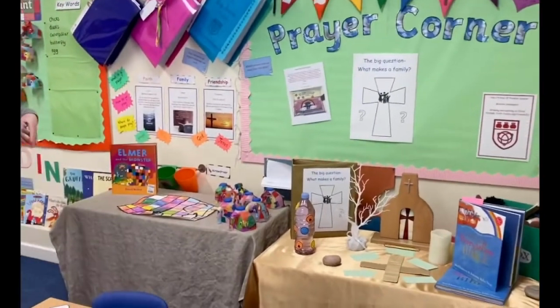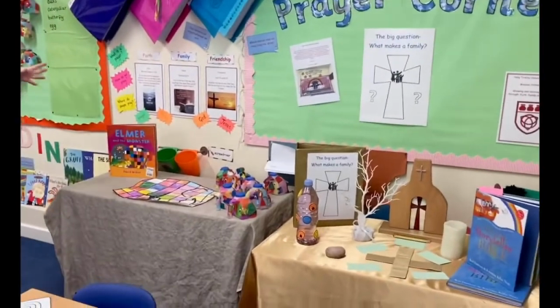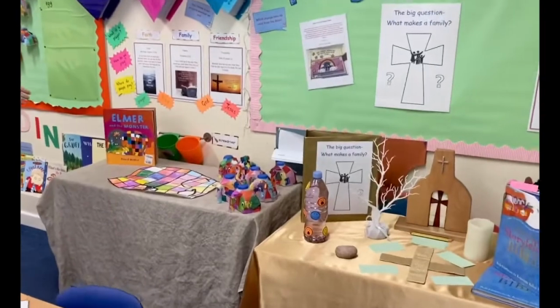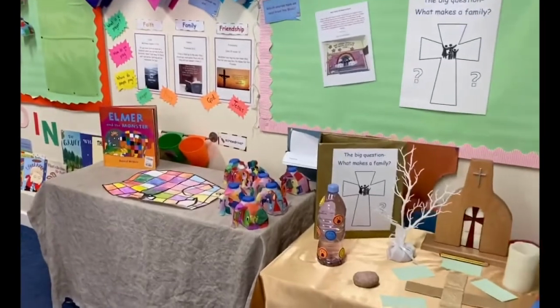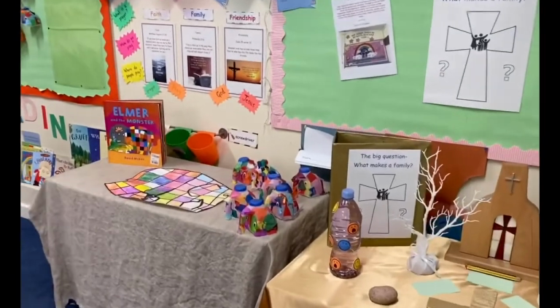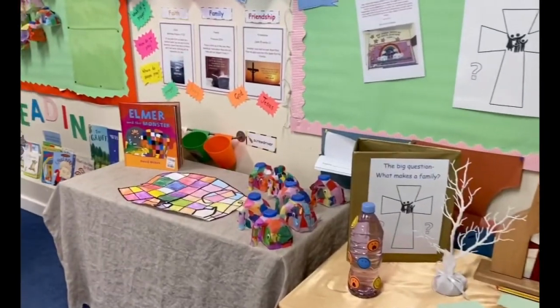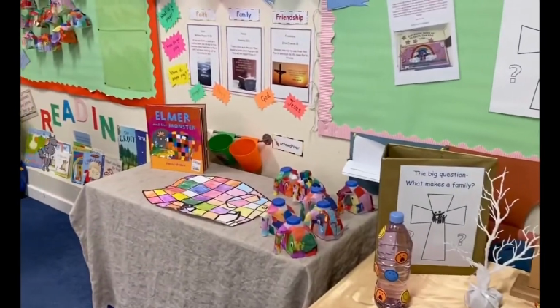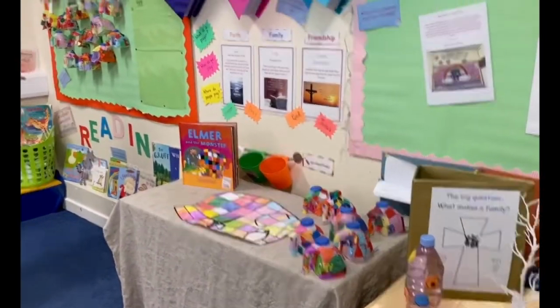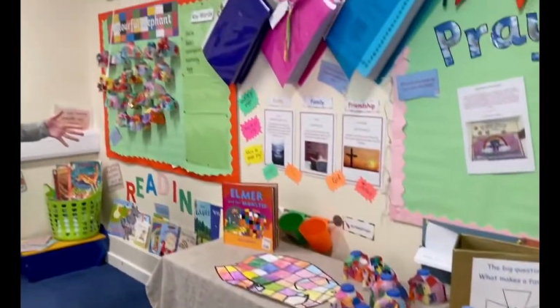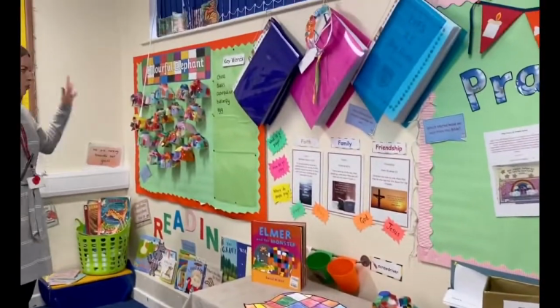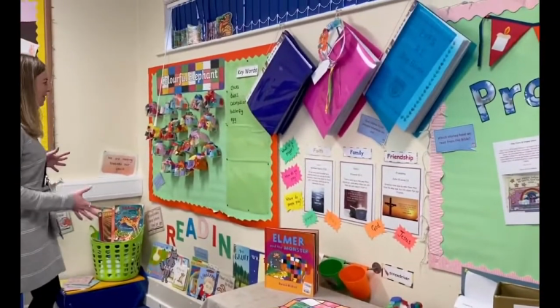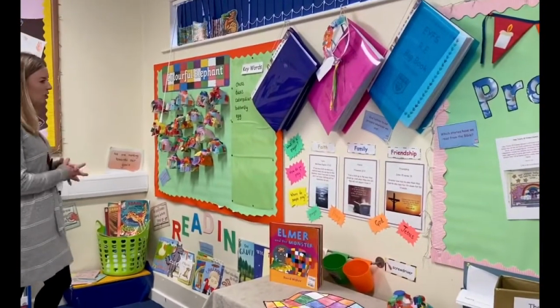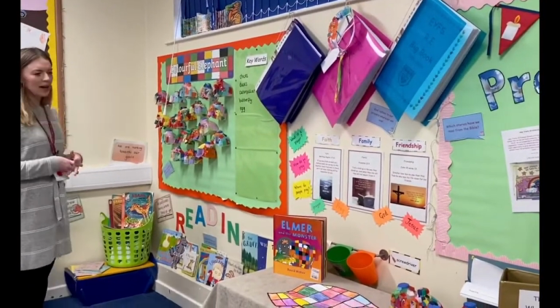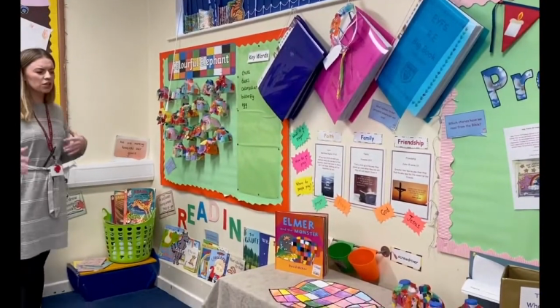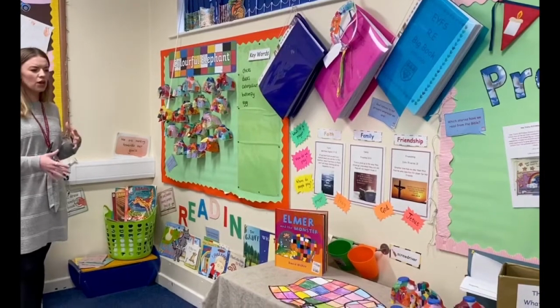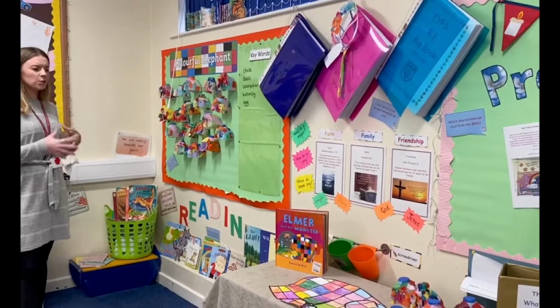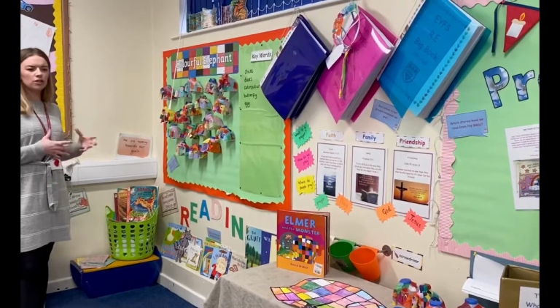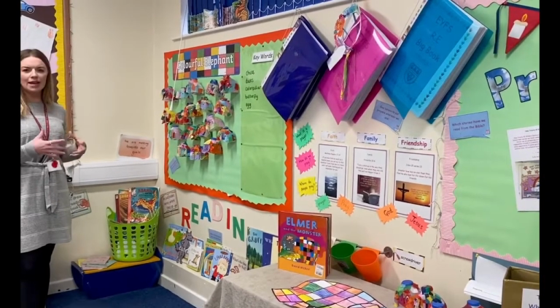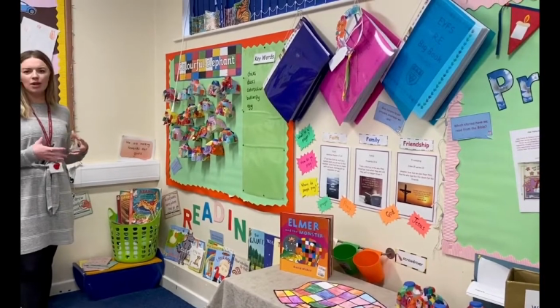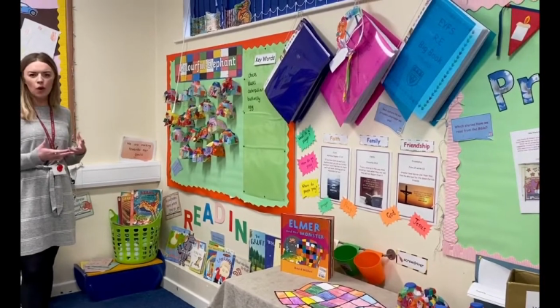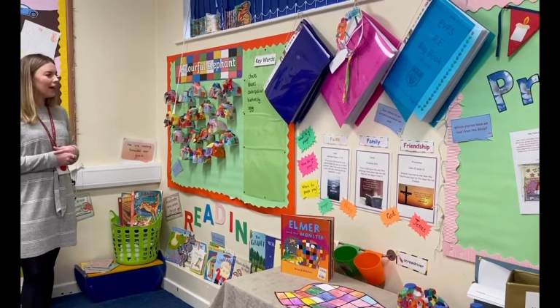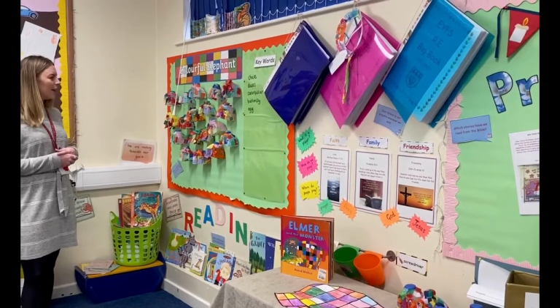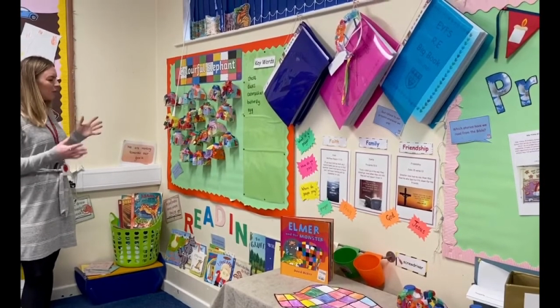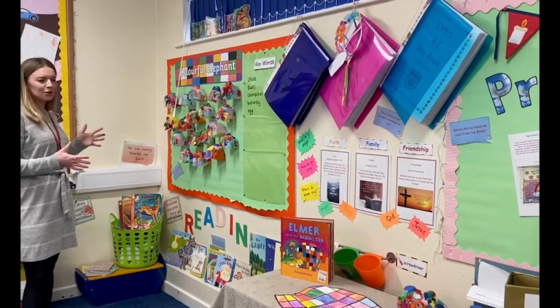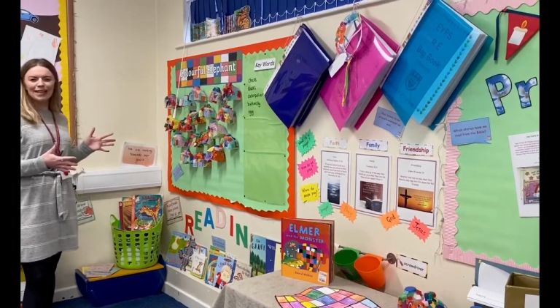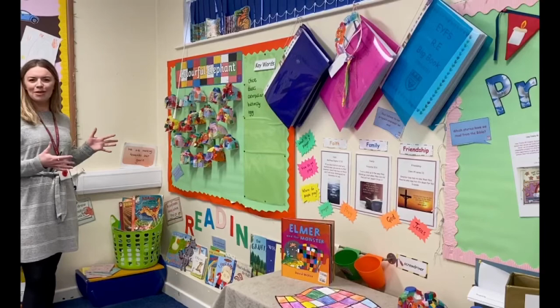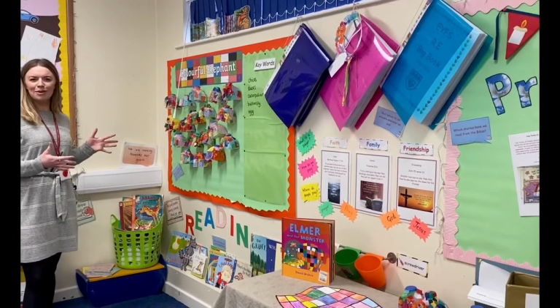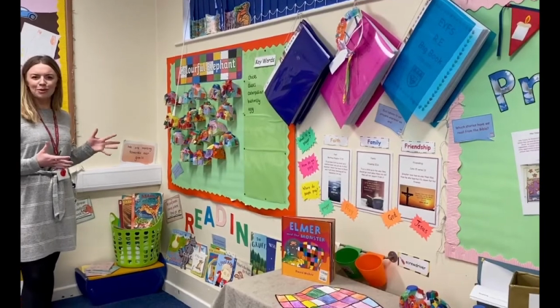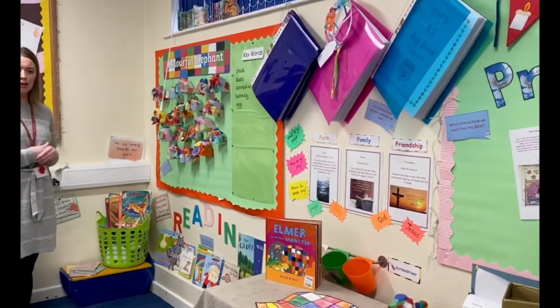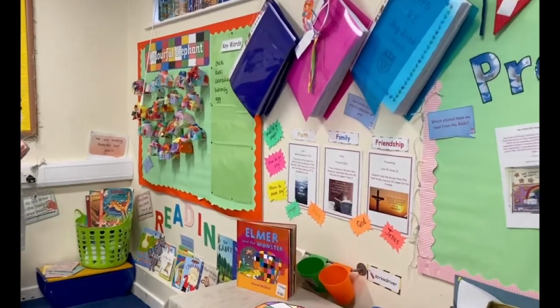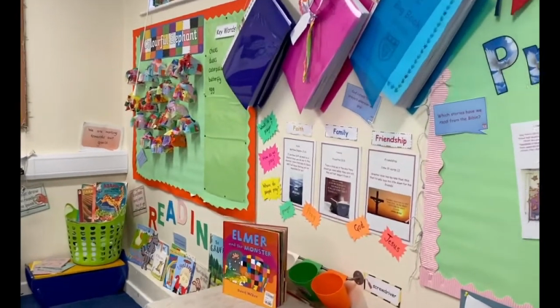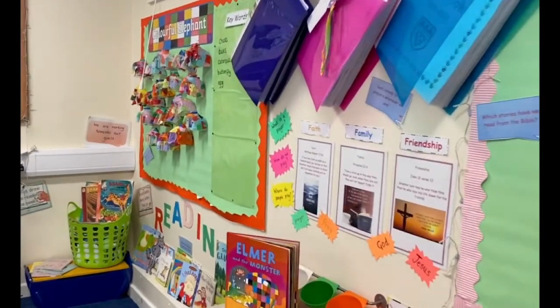Around here we get to the reading corner. At the minute we're enjoying Elmer the Elephant and the children have made their own. We try and encourage them to explore the text as well on their own. They've made their own Elmers so it was quite fun — a bit sticky when we were making them!